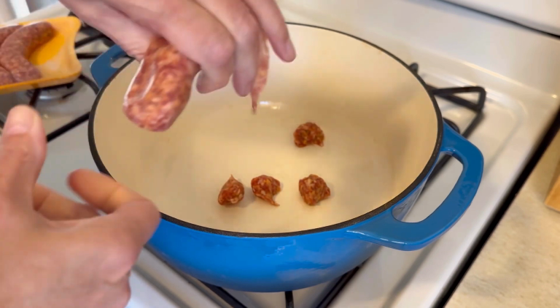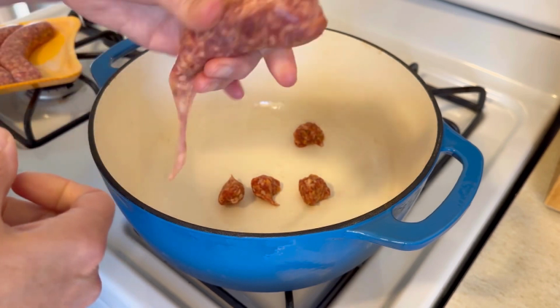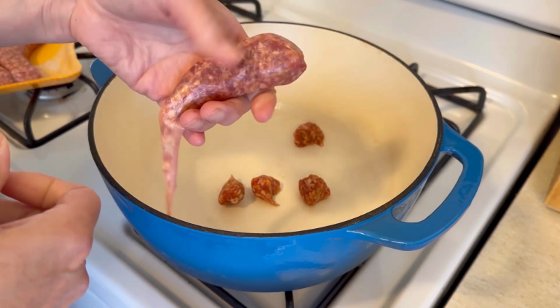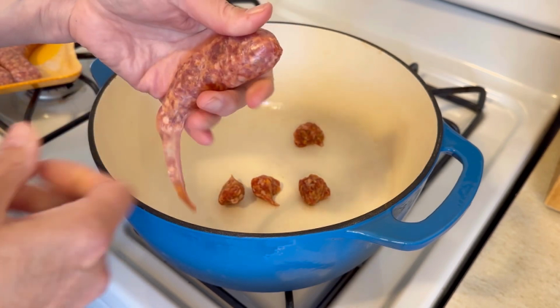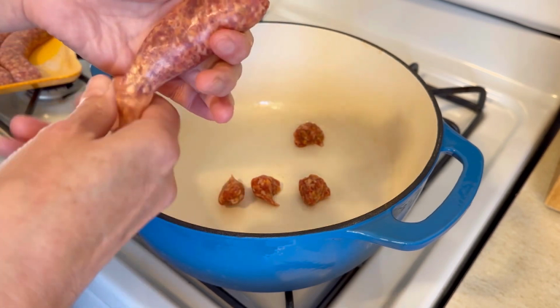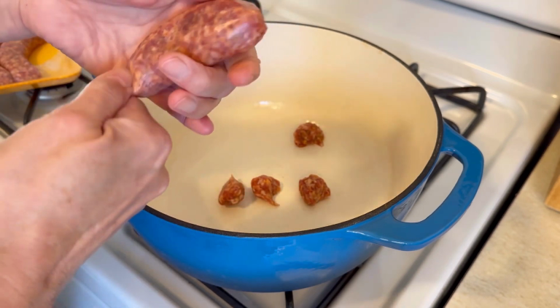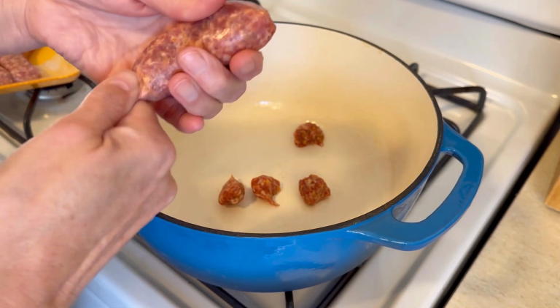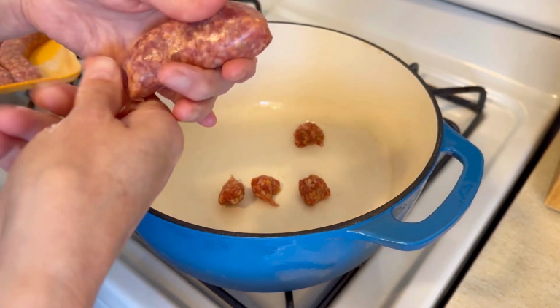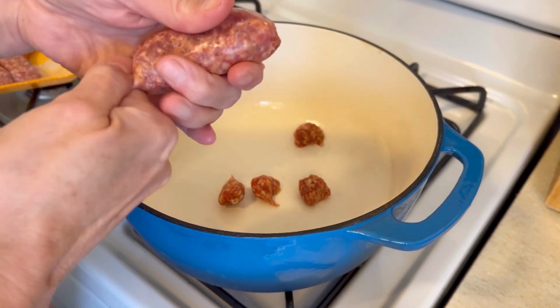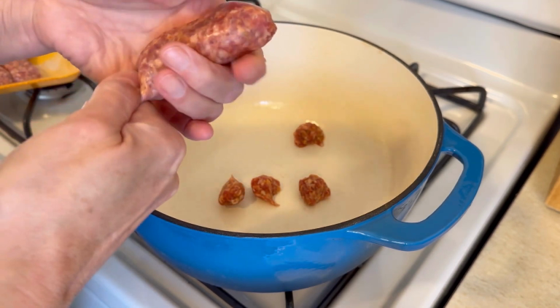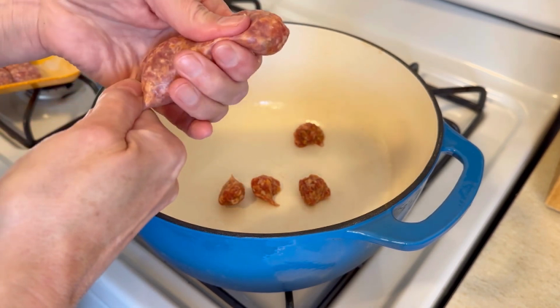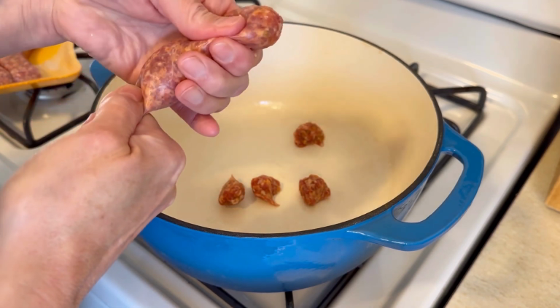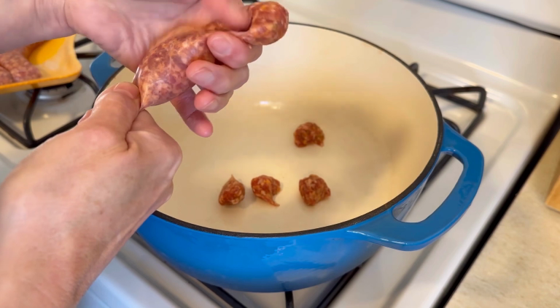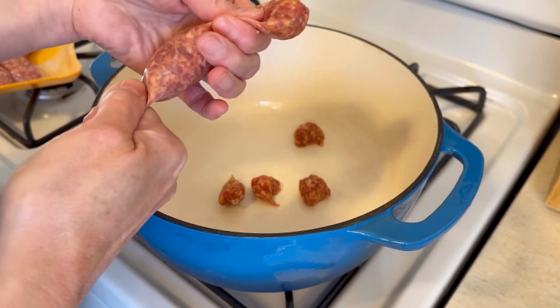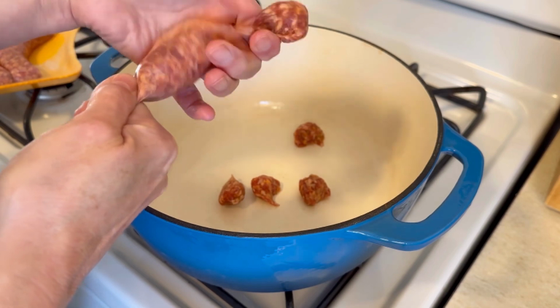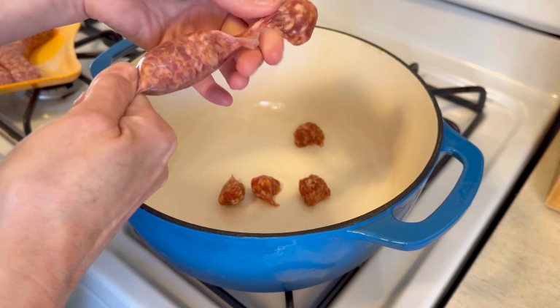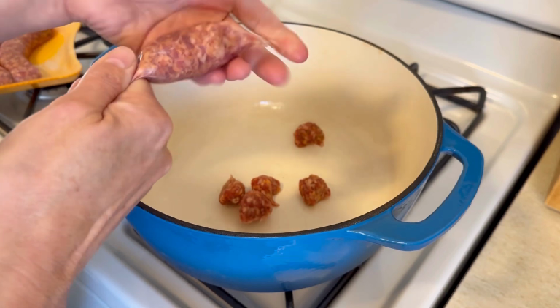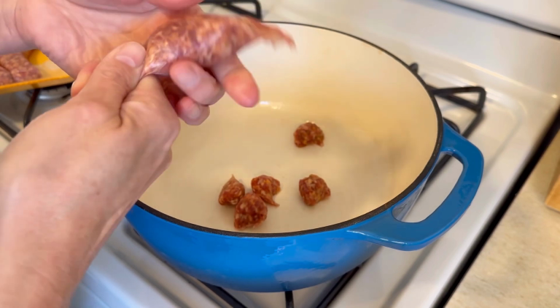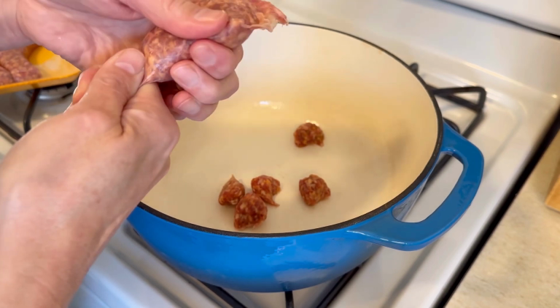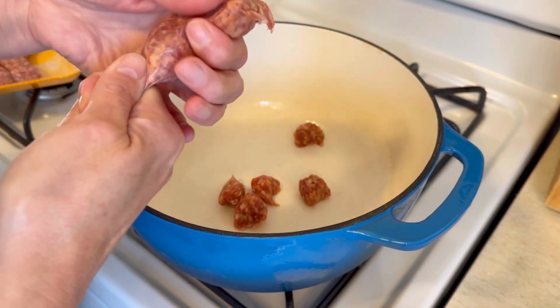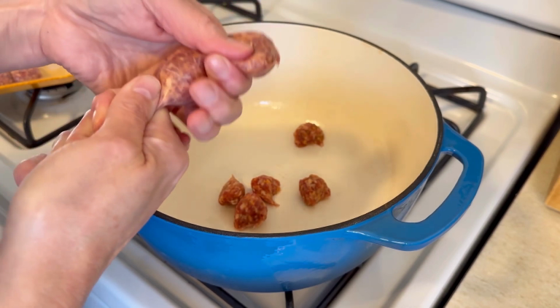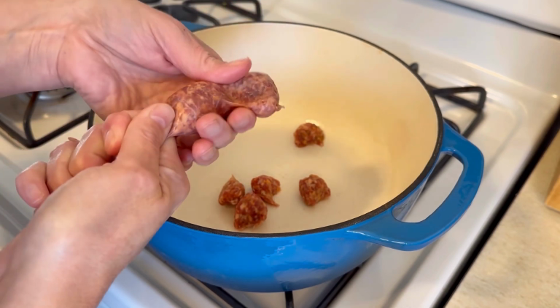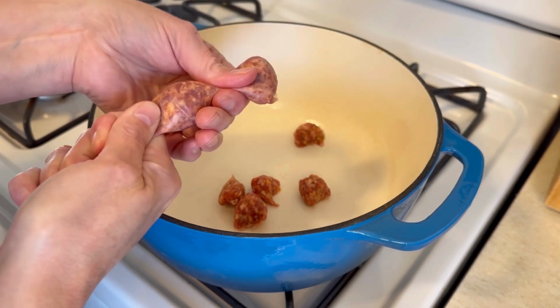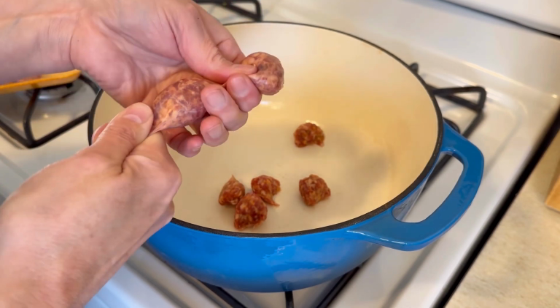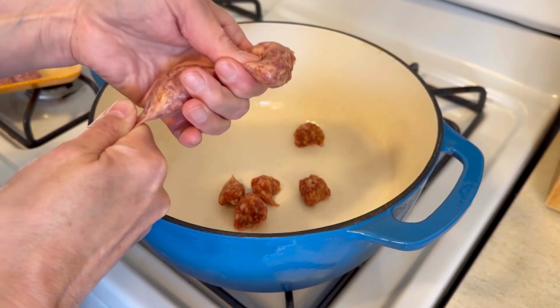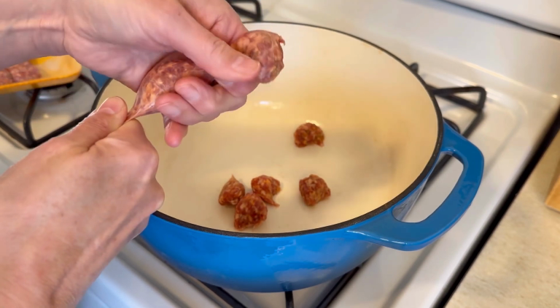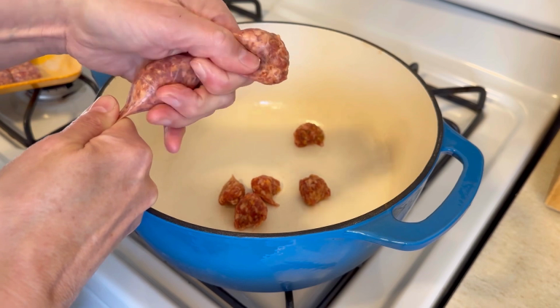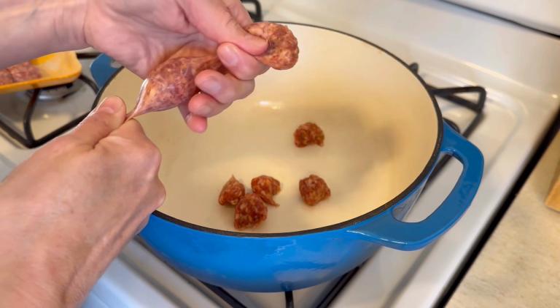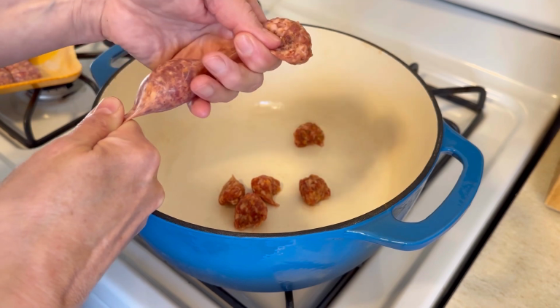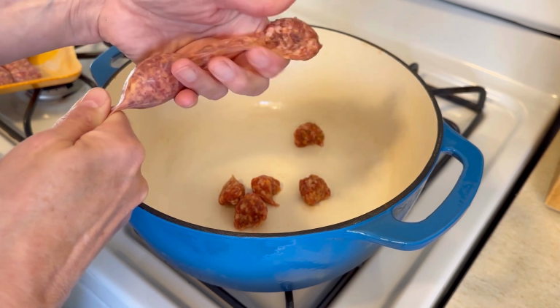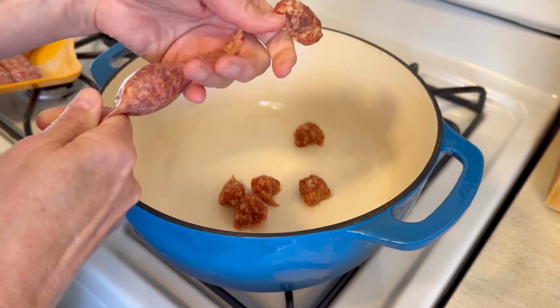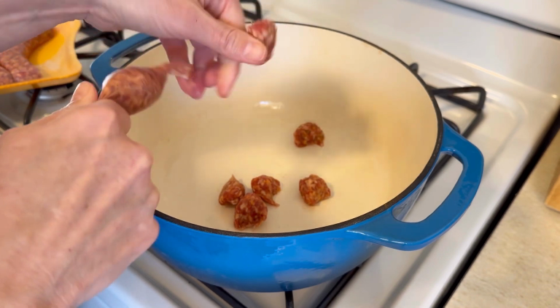You're going to squeeze the rest out of the other side. This is so easy — I love to do this with Italian sausage. I have actually done this with brats and made brachos, like nachos but with brats.